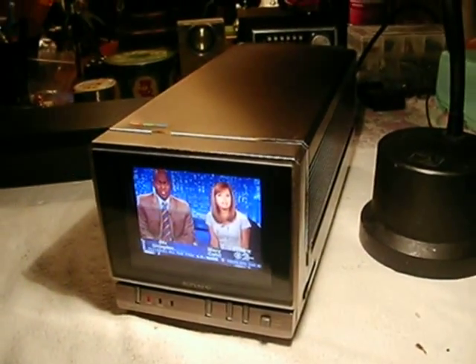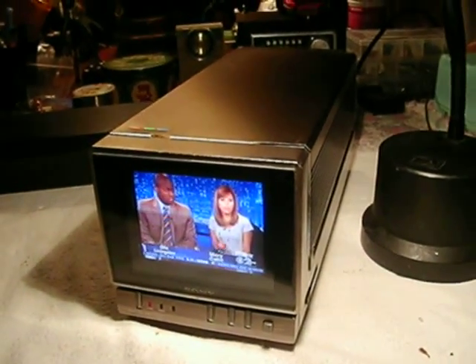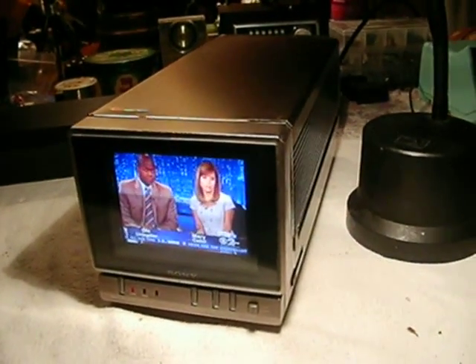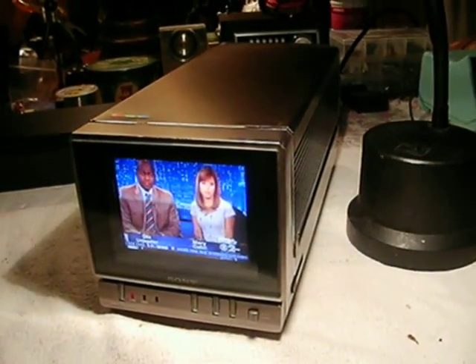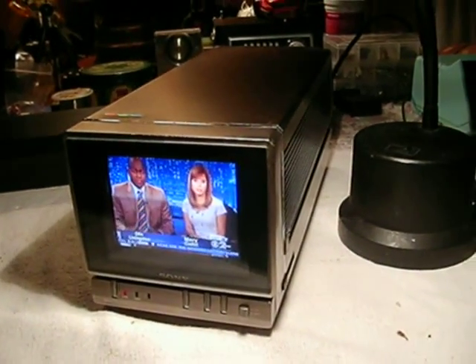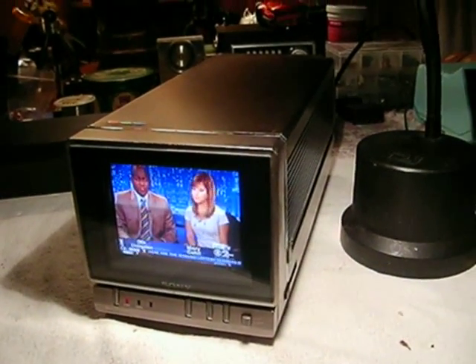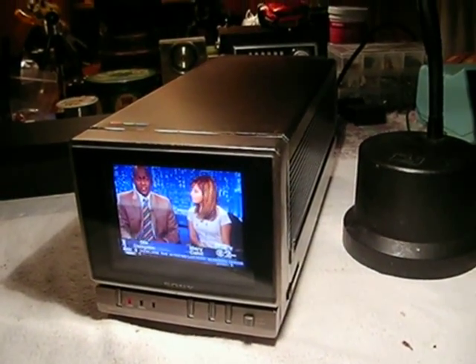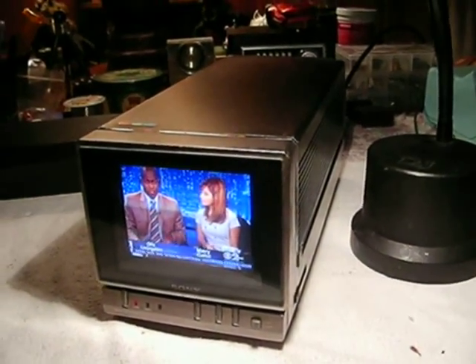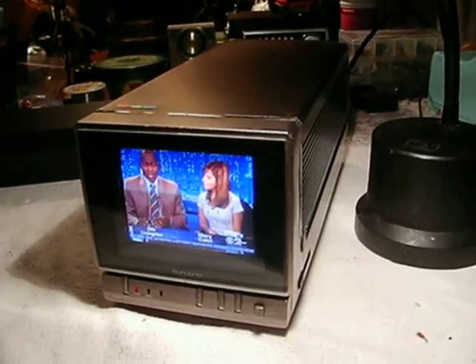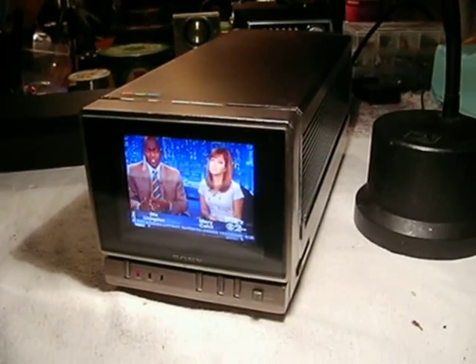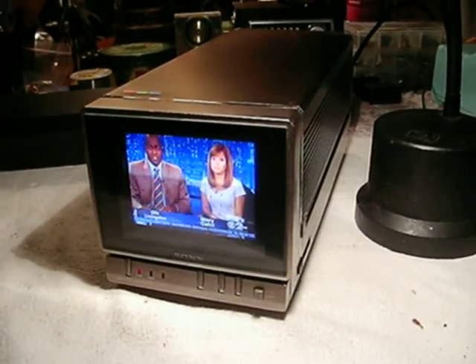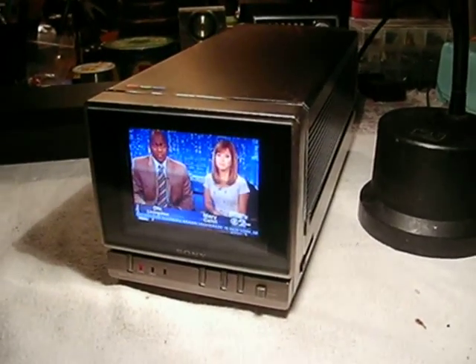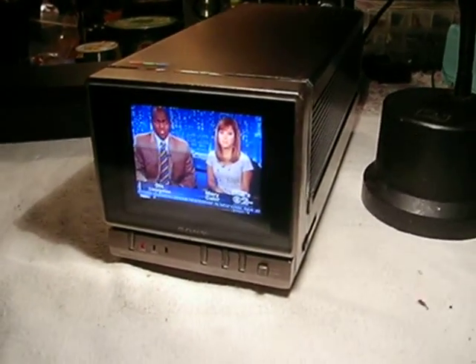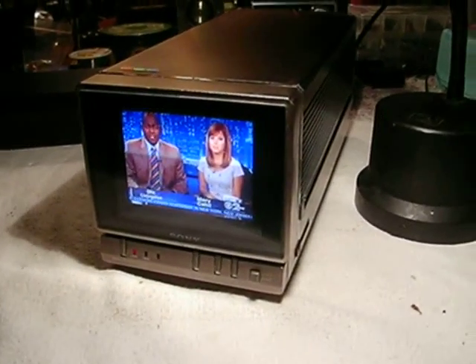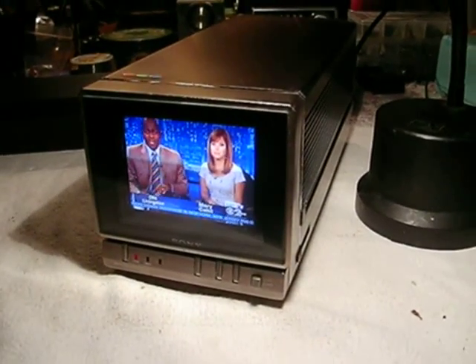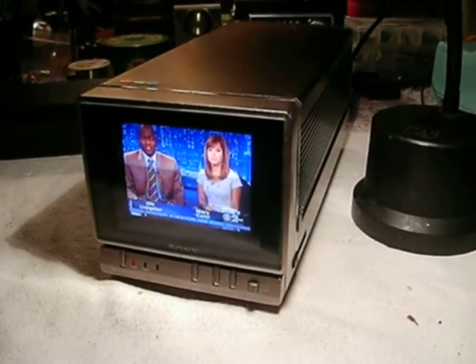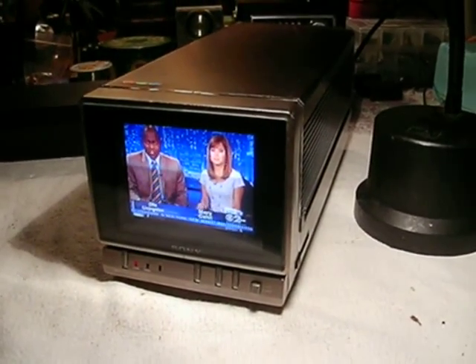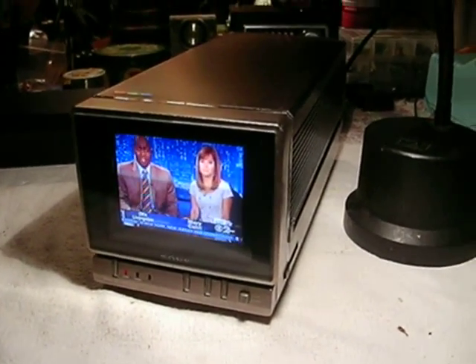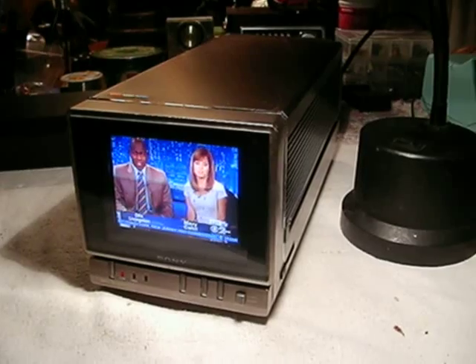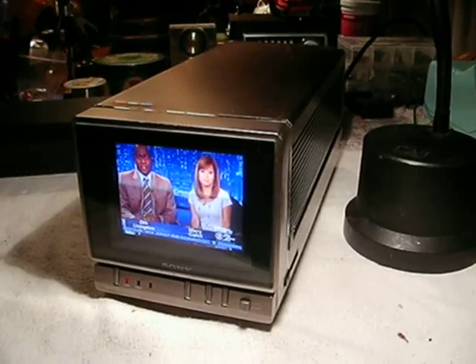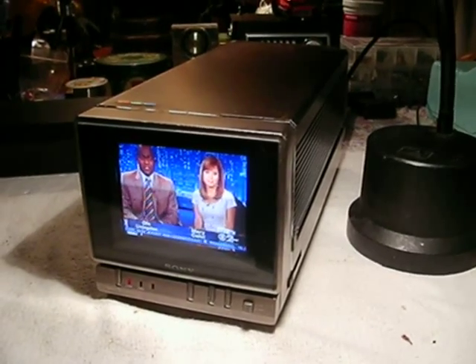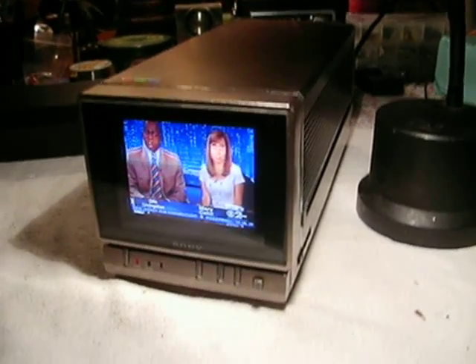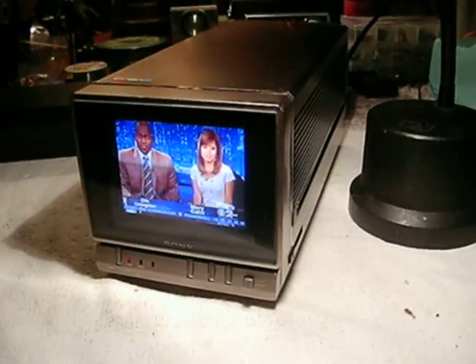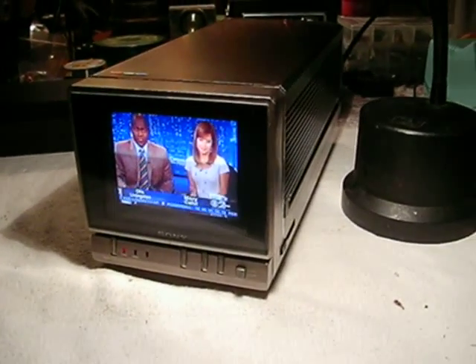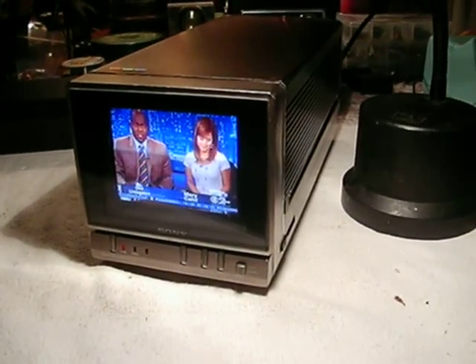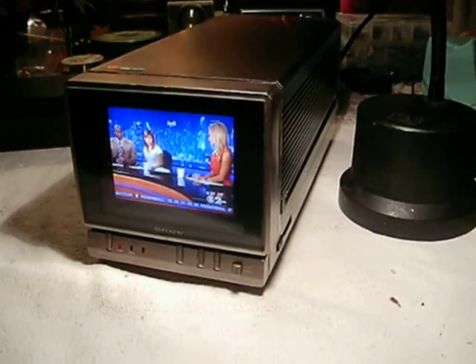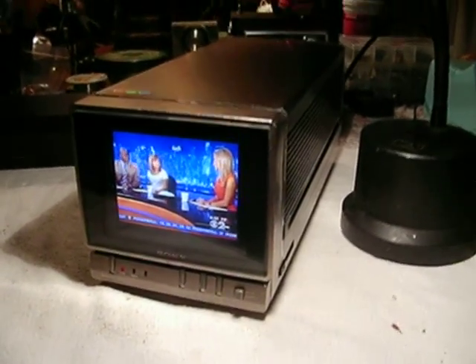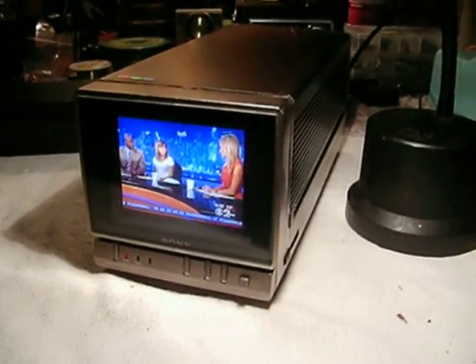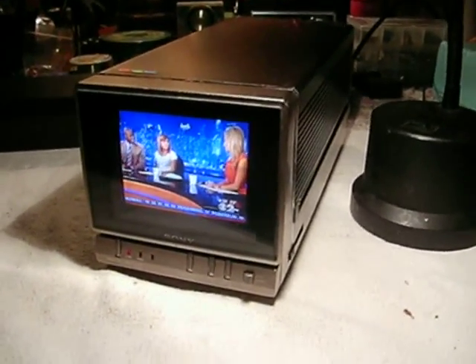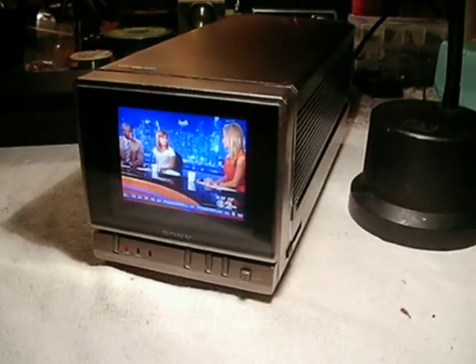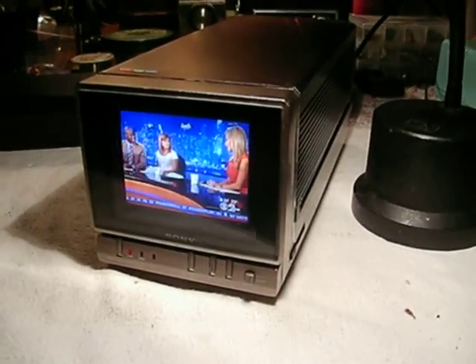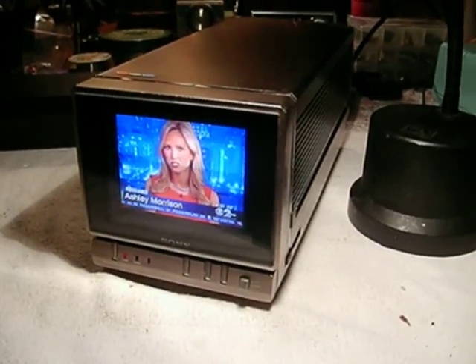This is the Sony KV4000 4-inch Trinitron color TV from 1980. This was made in December of 1980. These were a luxury item back then, and probably still are now.